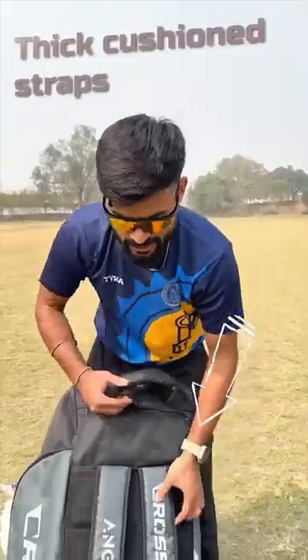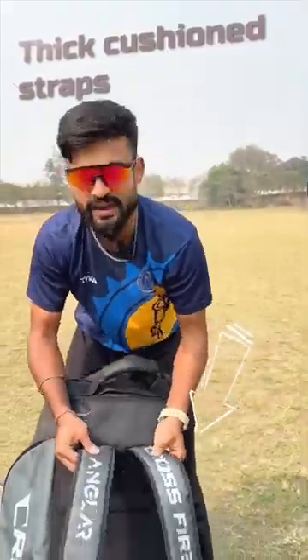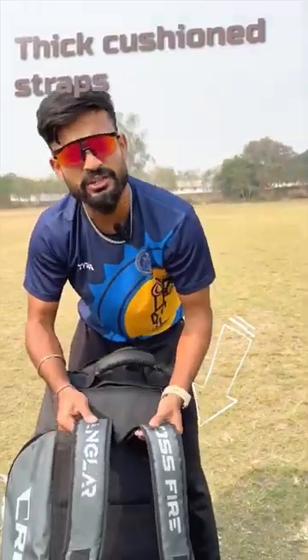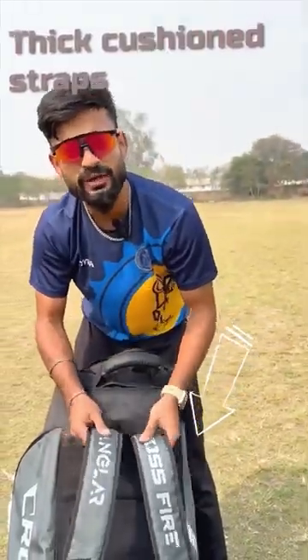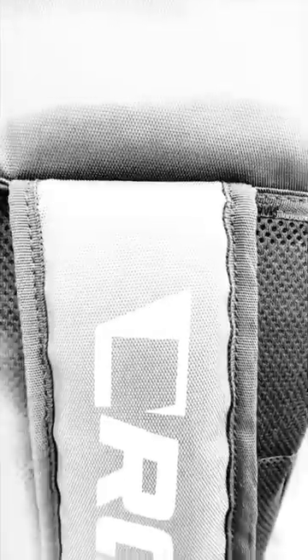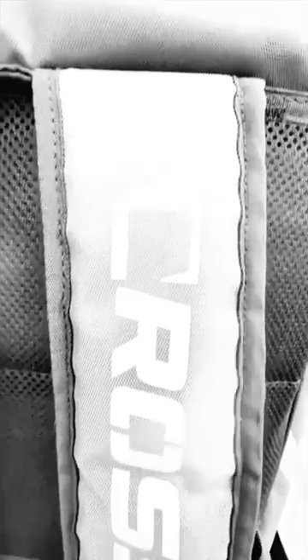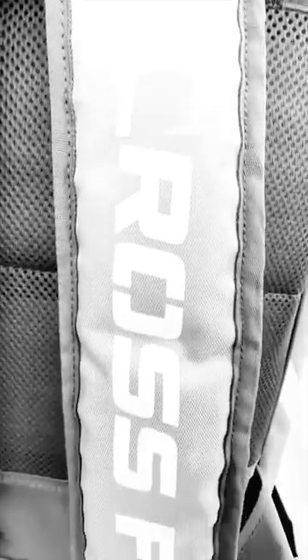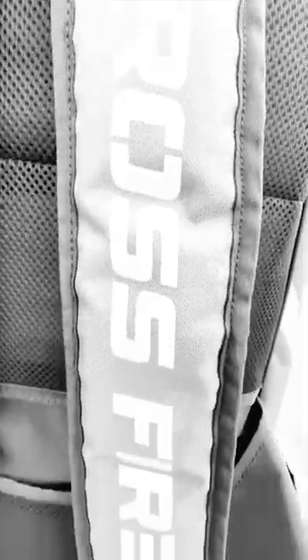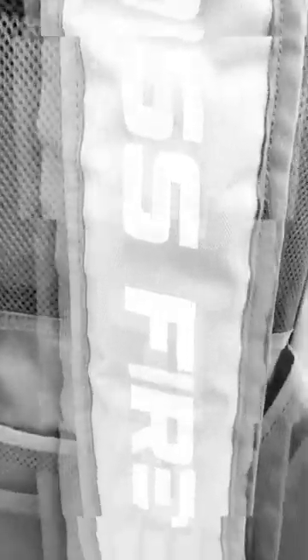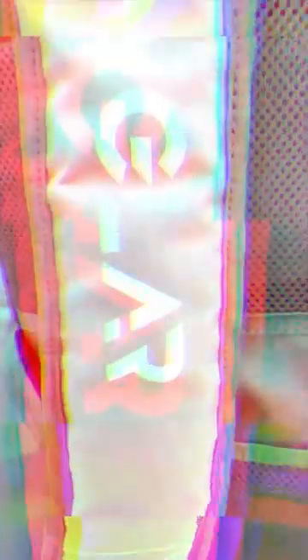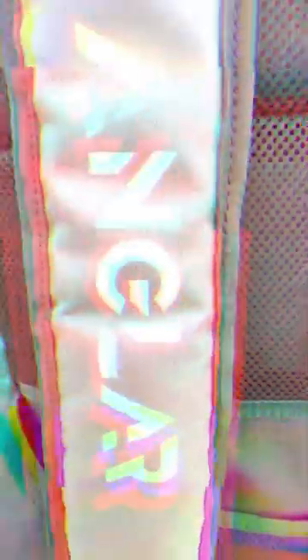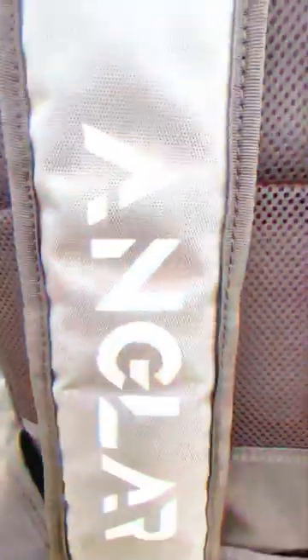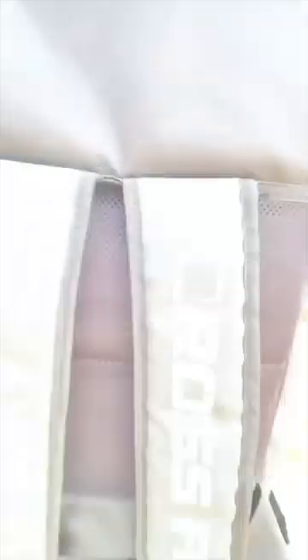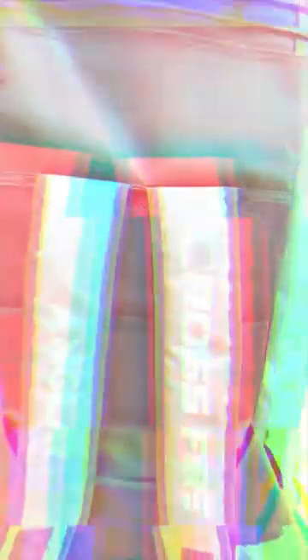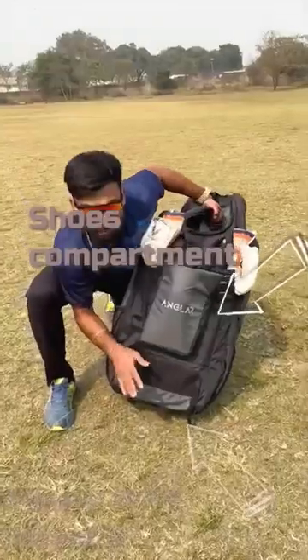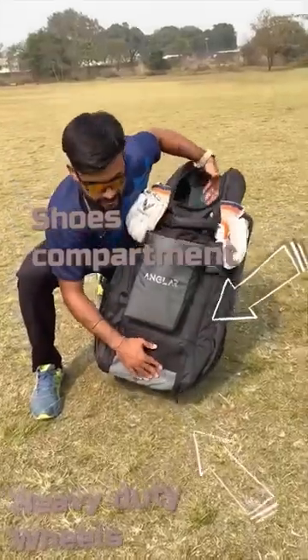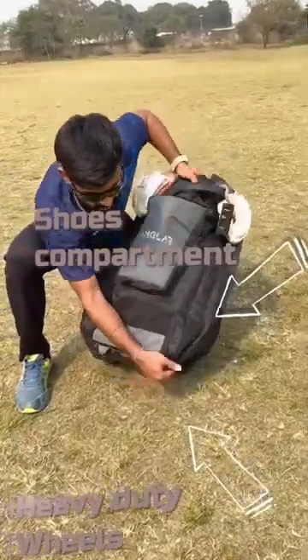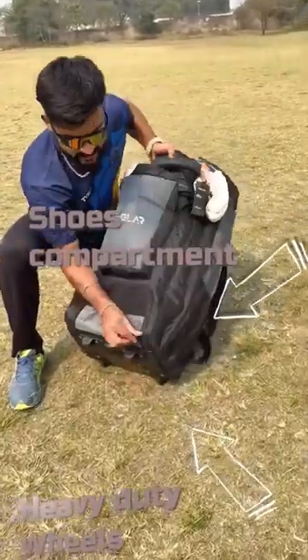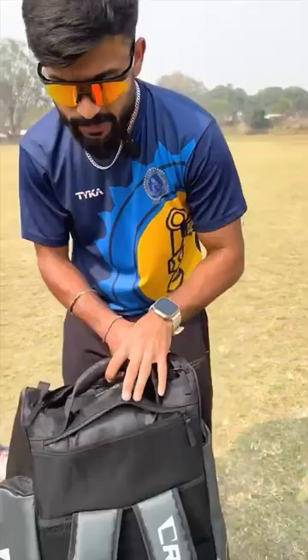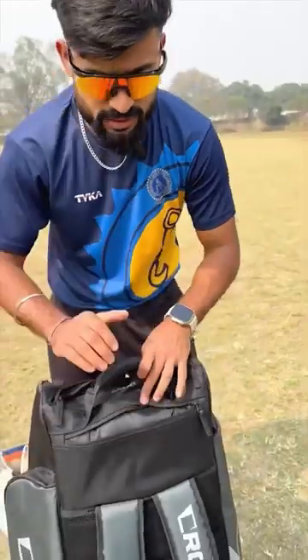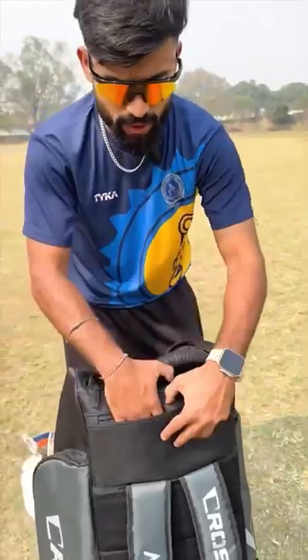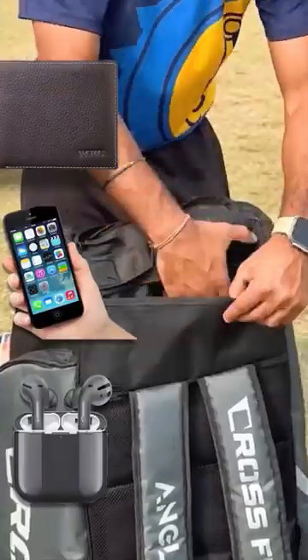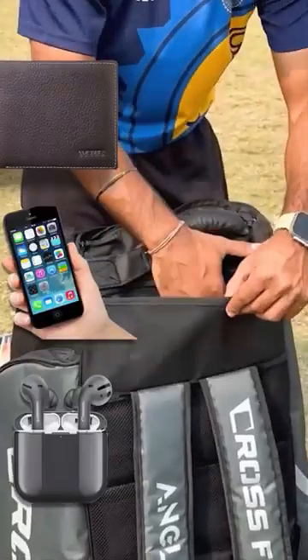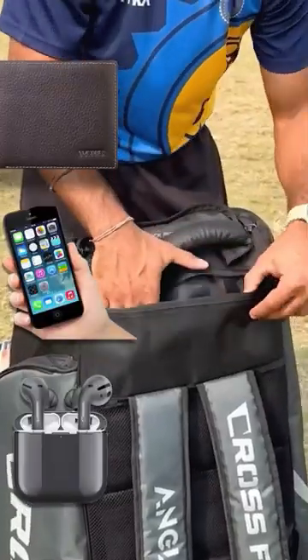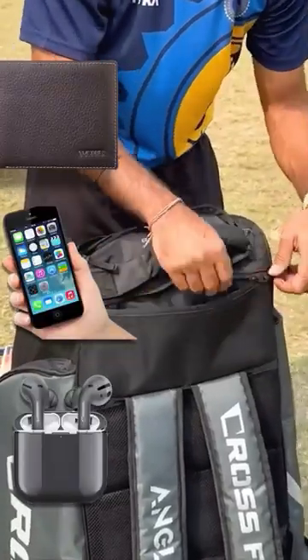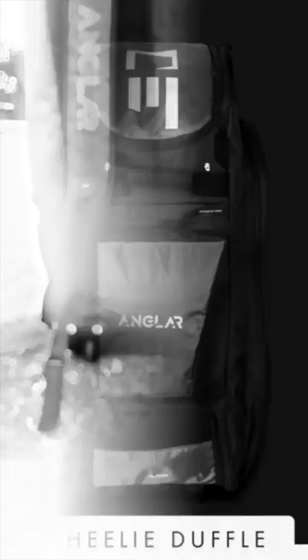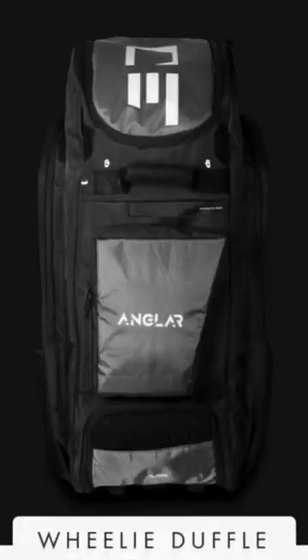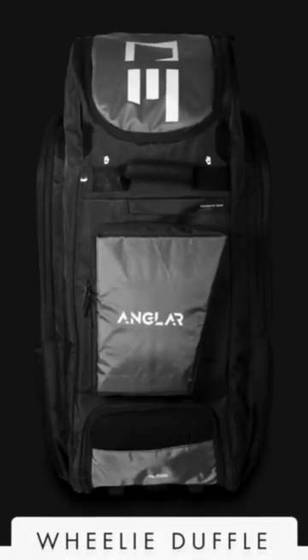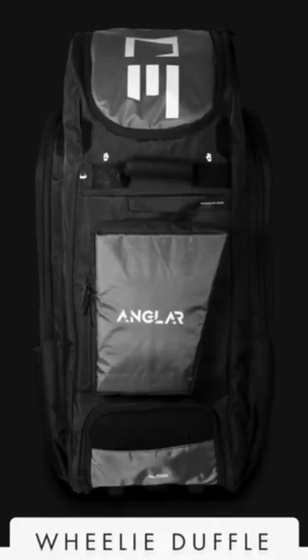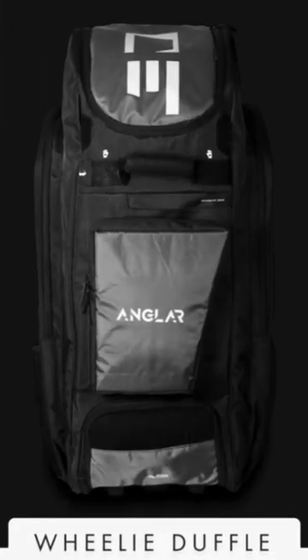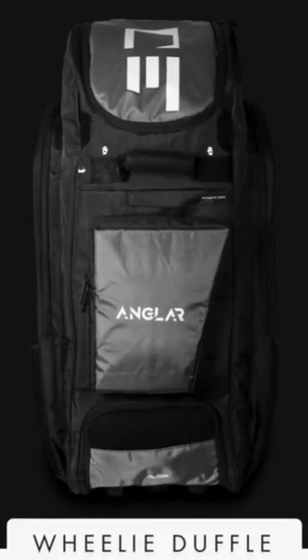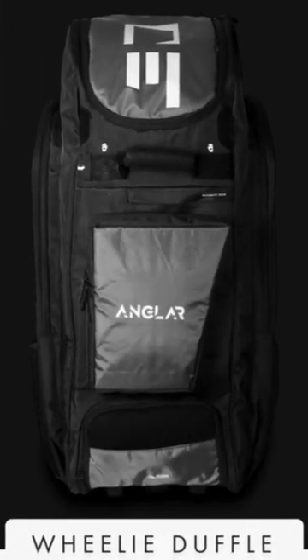It is so big that you need a heavy kit bag. There will not be any strain on your shoulder. You can keep the spikes separate from personal belongings. You can keep it safely here. So this is the Angler Crossfire Wheelie Duffel Kit Bag.